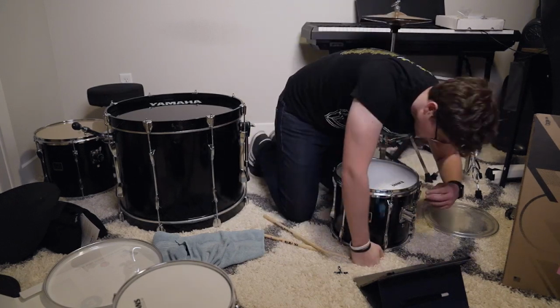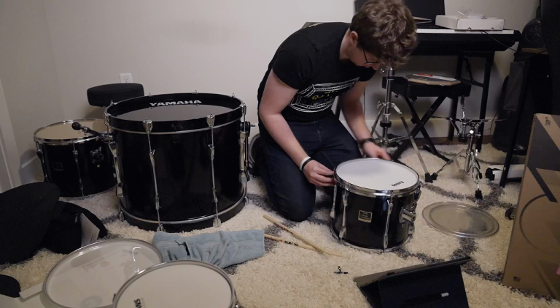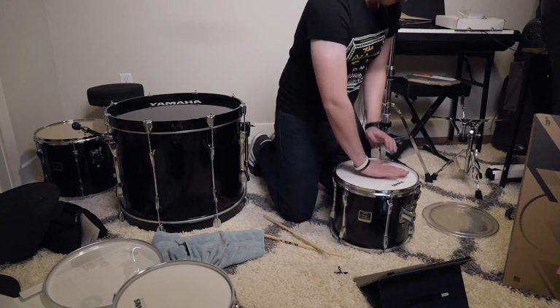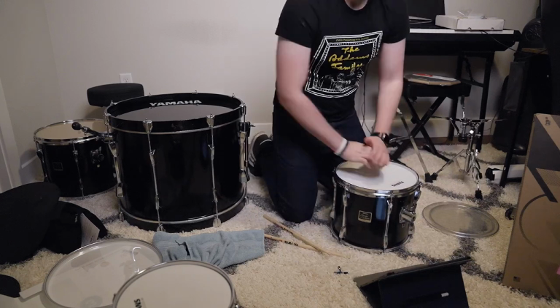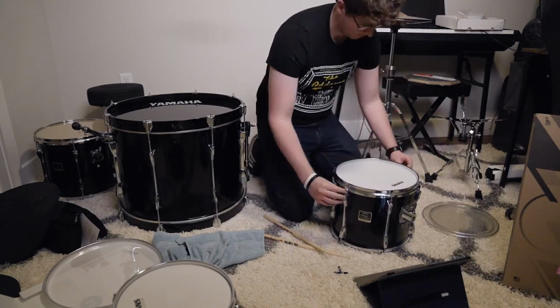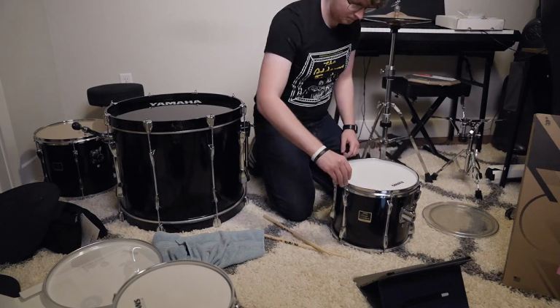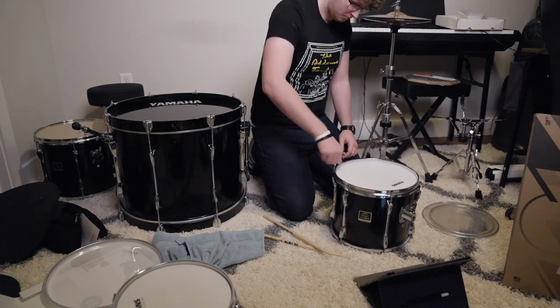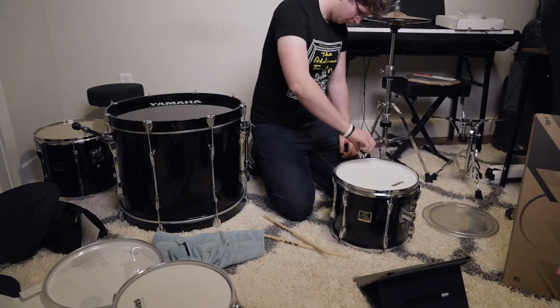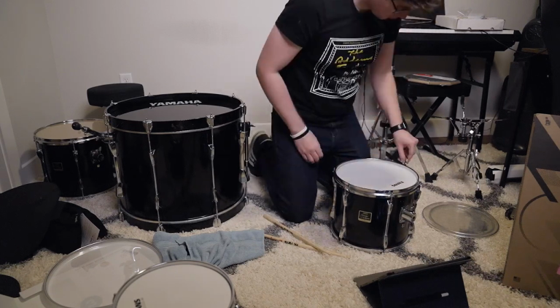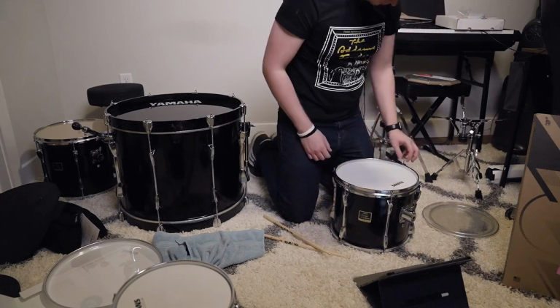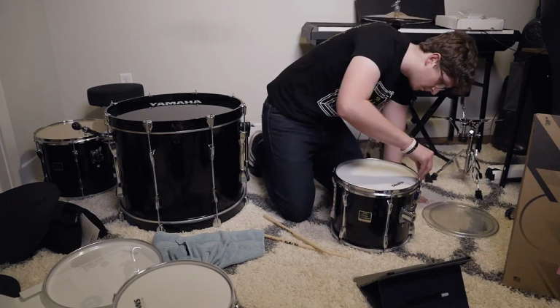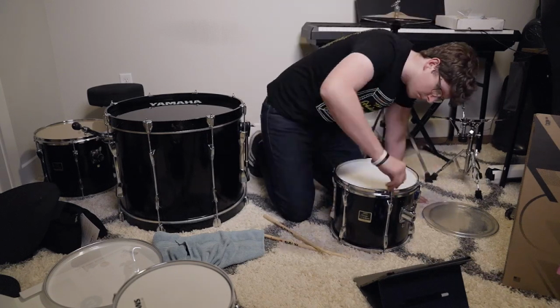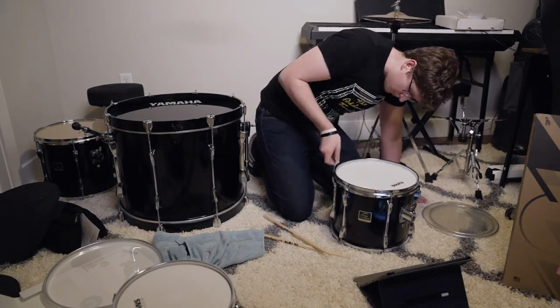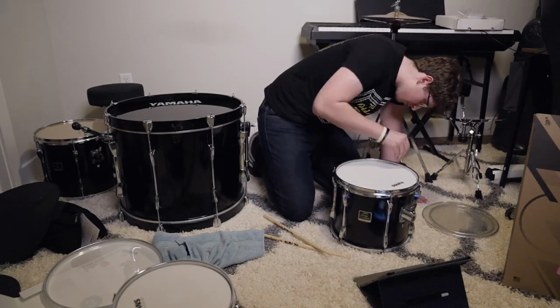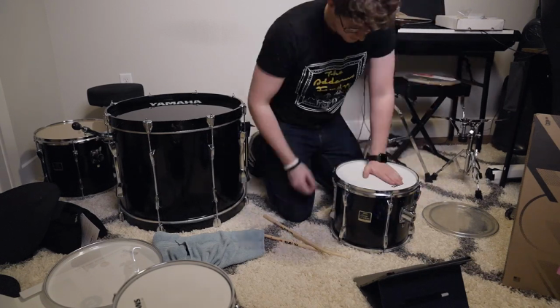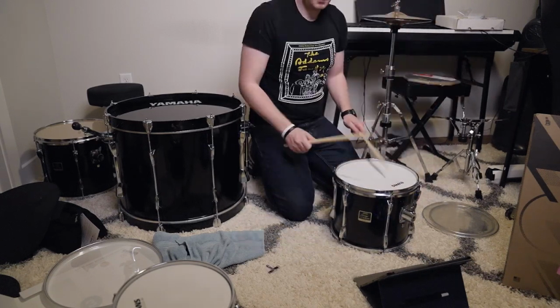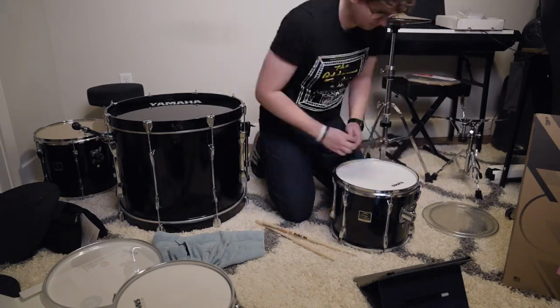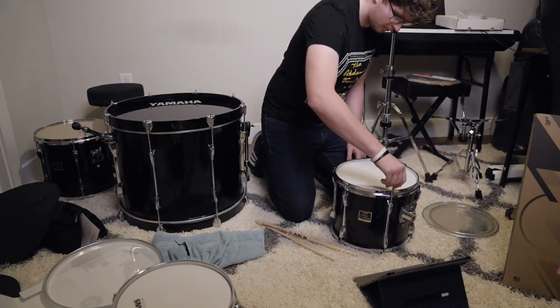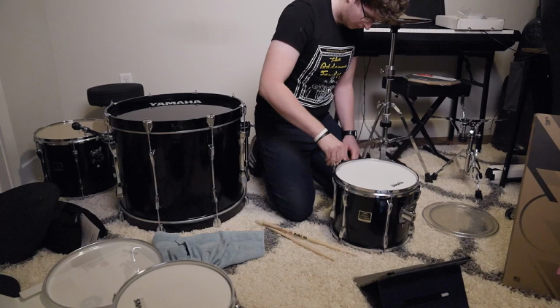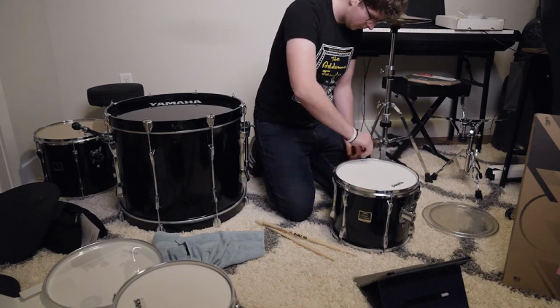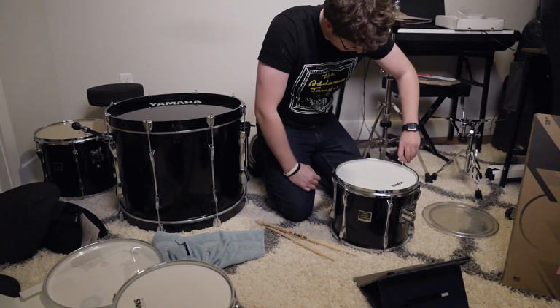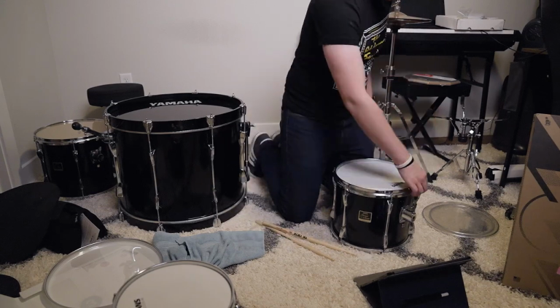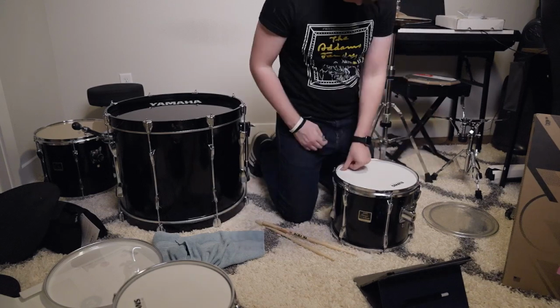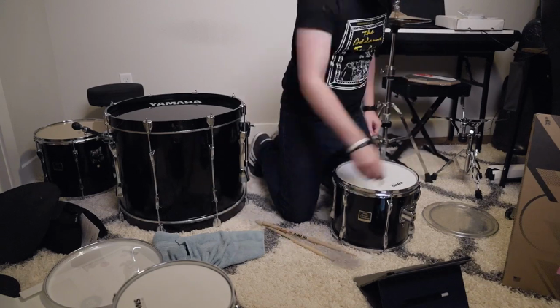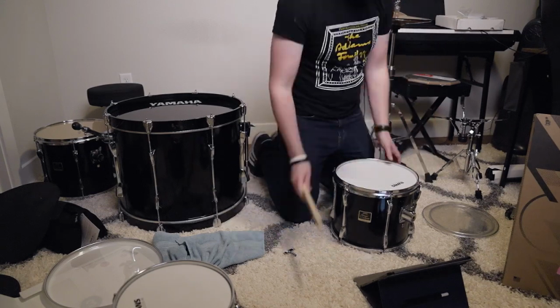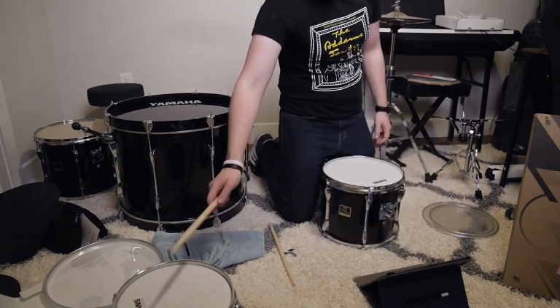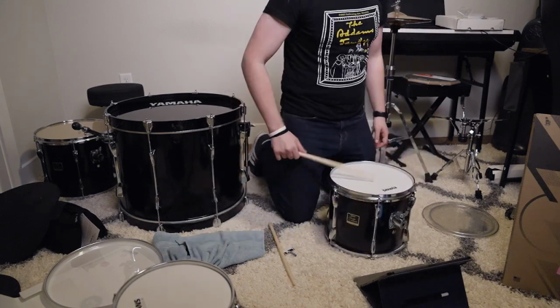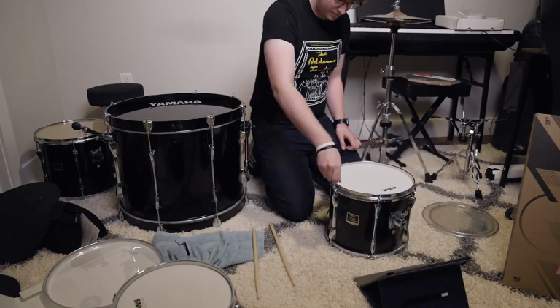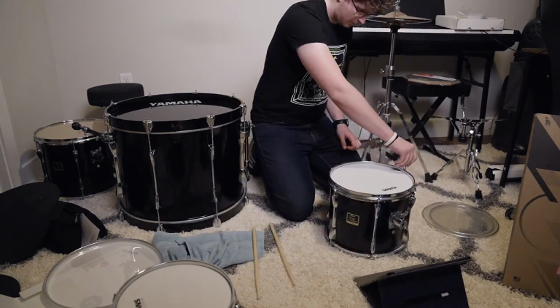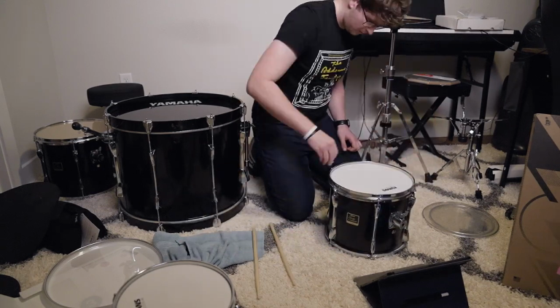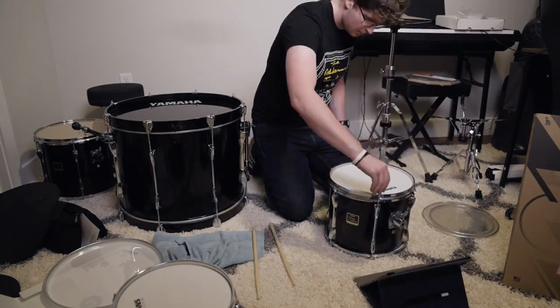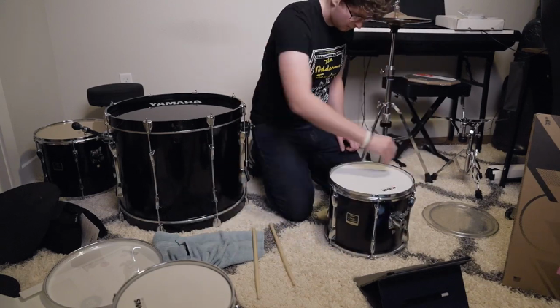This is the same process just on the slightly larger tom — the middle tom of the three. Here's what this one sounds like after the new head is tightened.